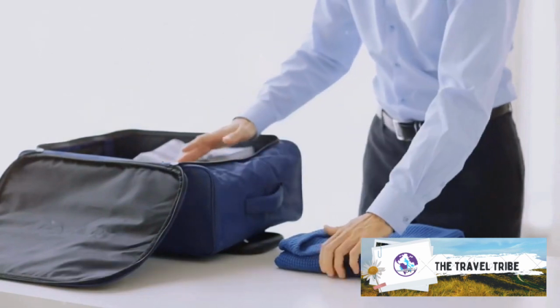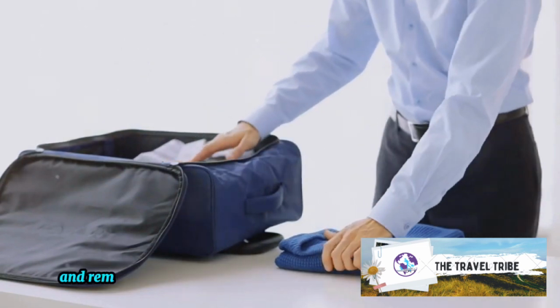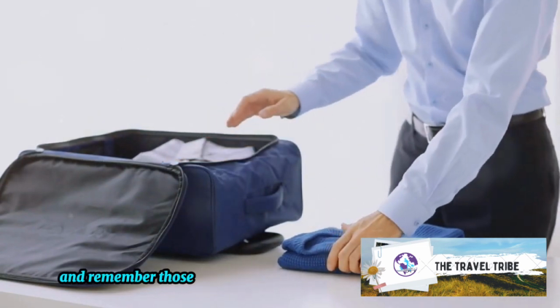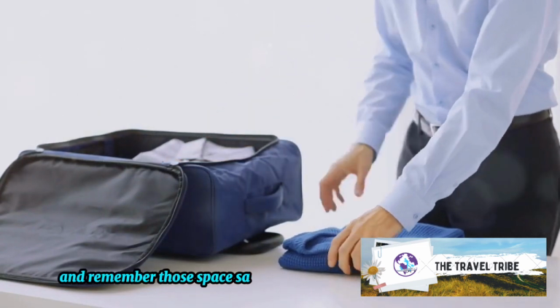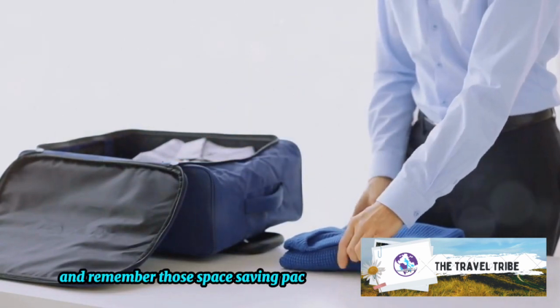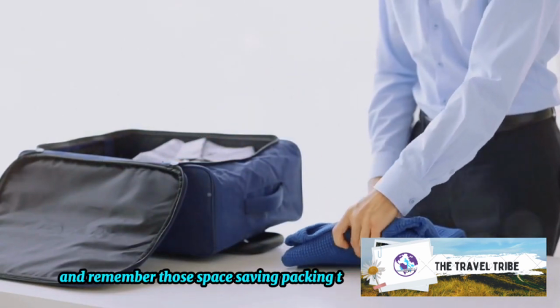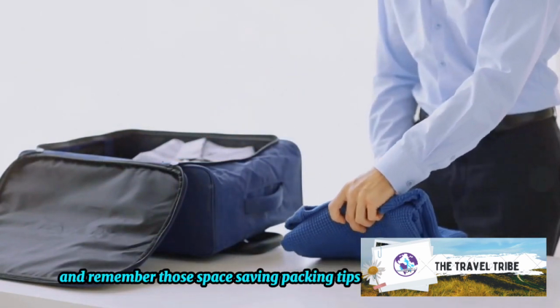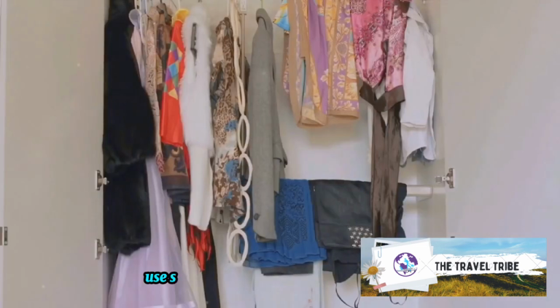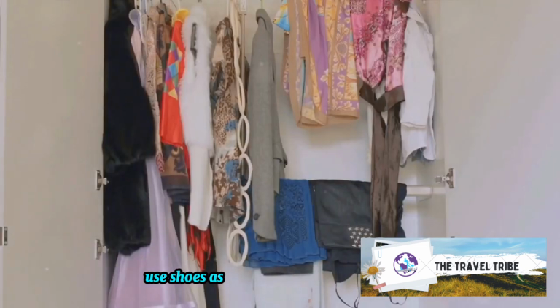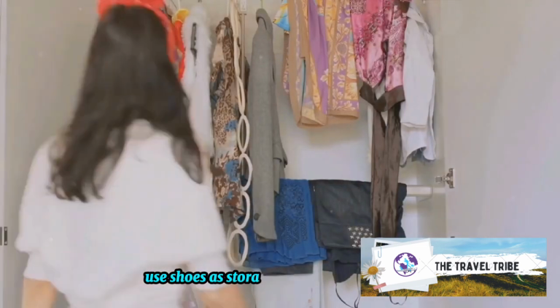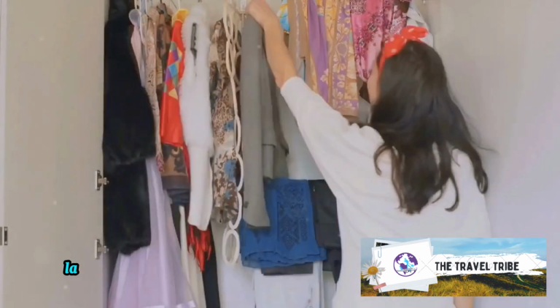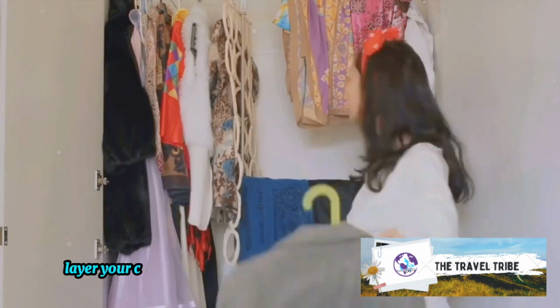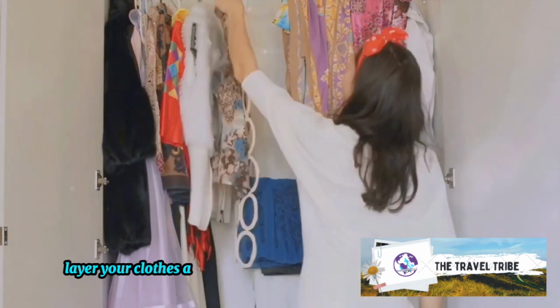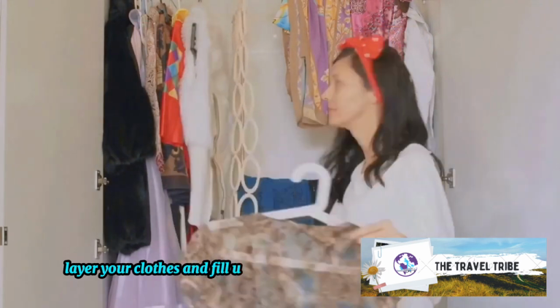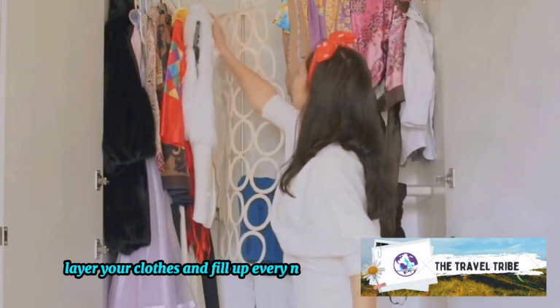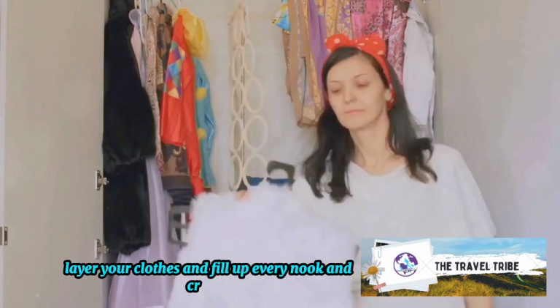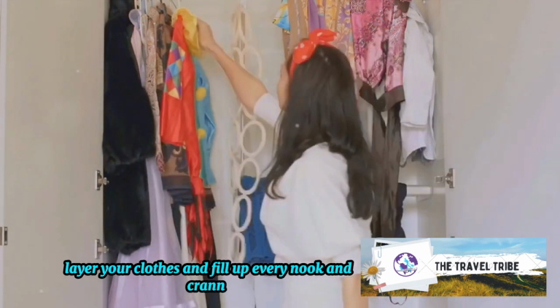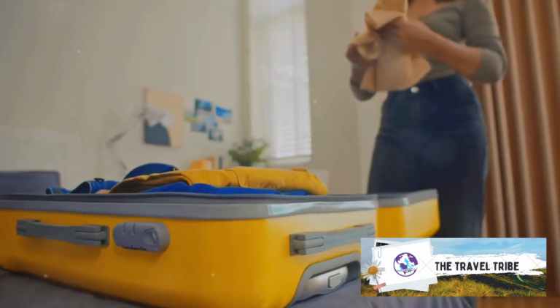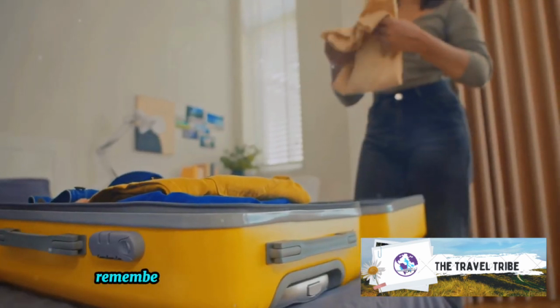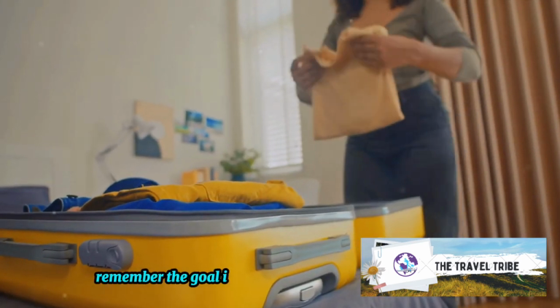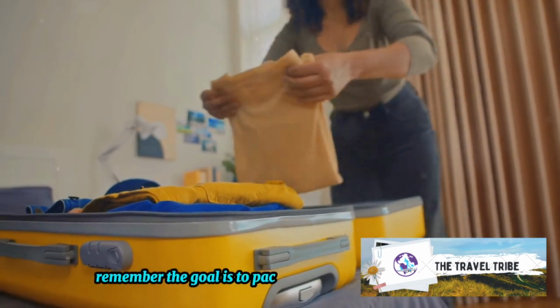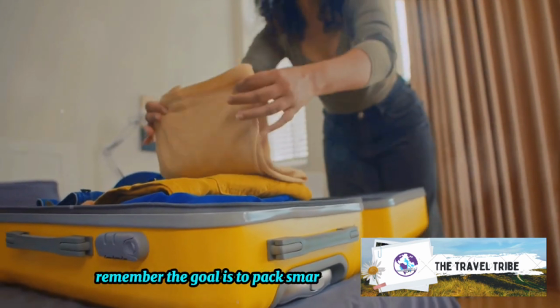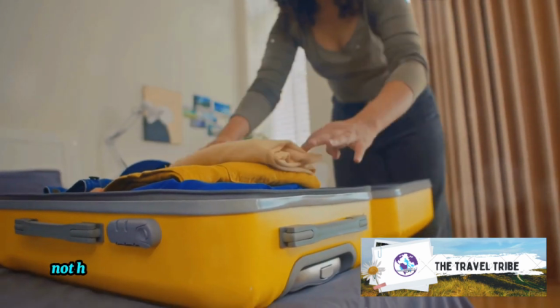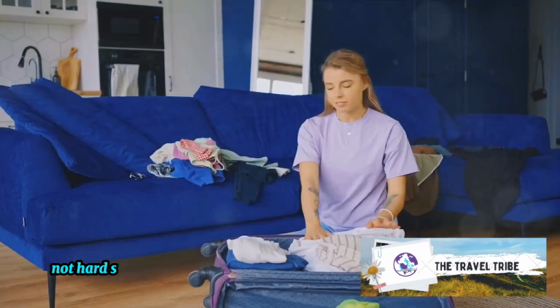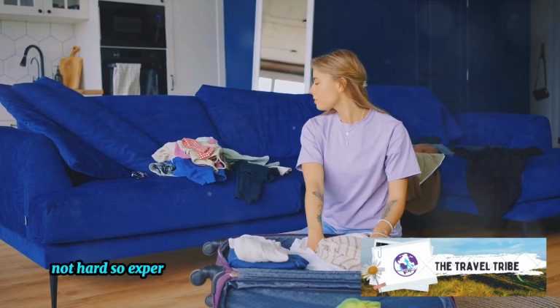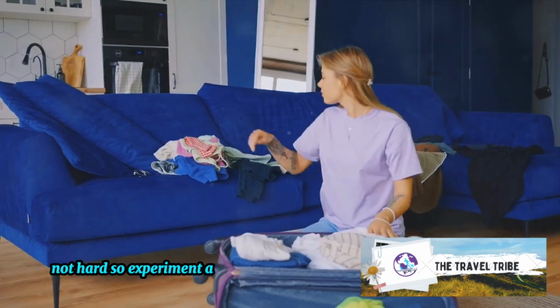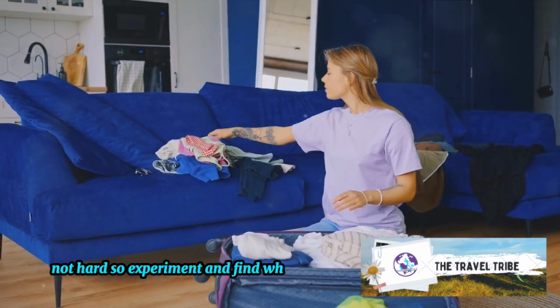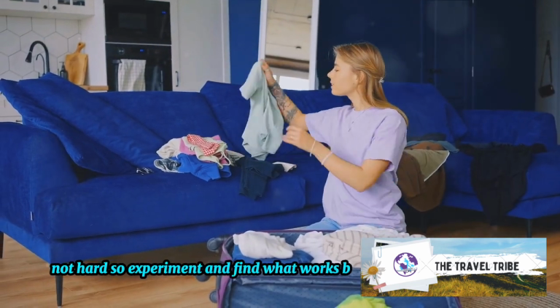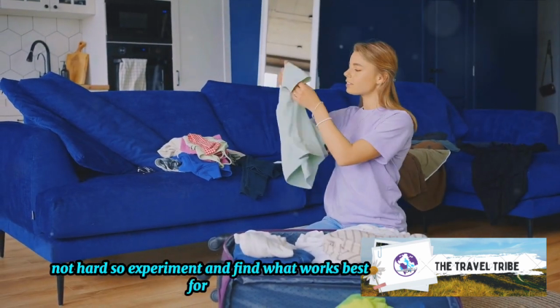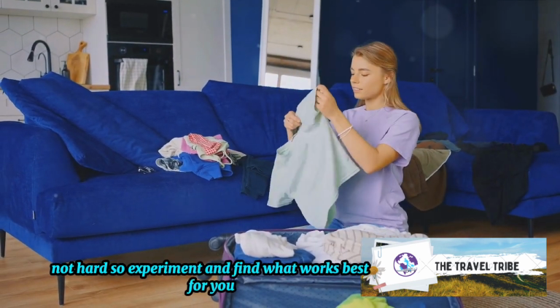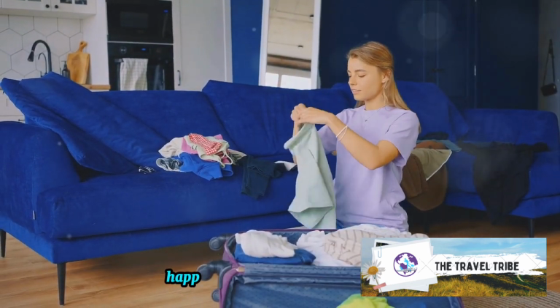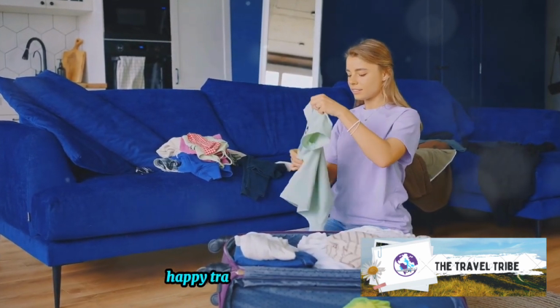And remember those space-saving packing tips? Use shoes as storage, layer your clothes, and fill up every nook and cranny. Remember, the goal is to pack smart, not hard — so experiment and find what works best for you. Happy travels!